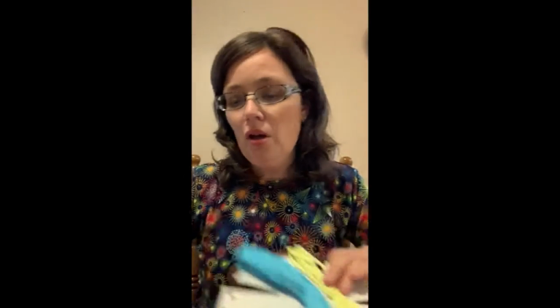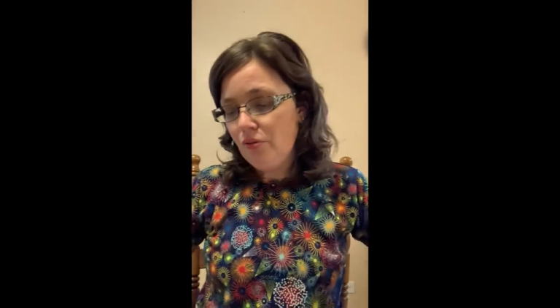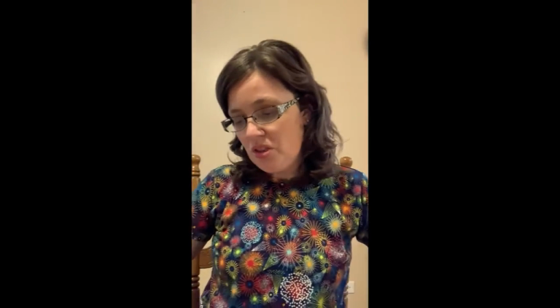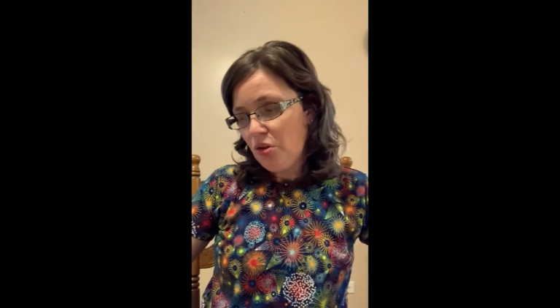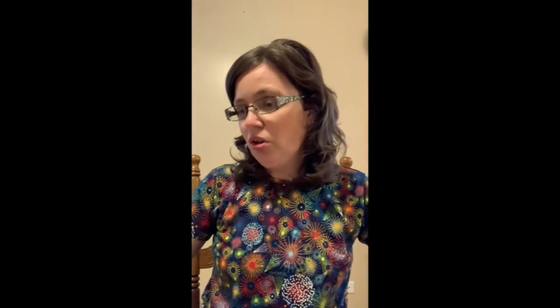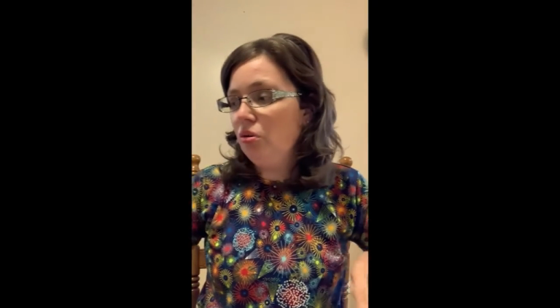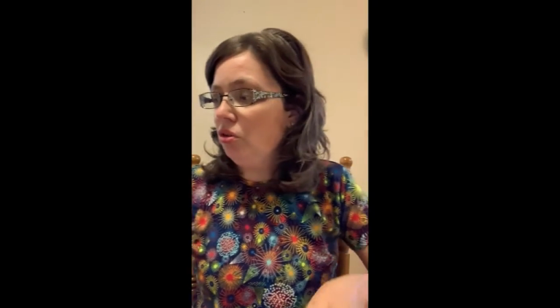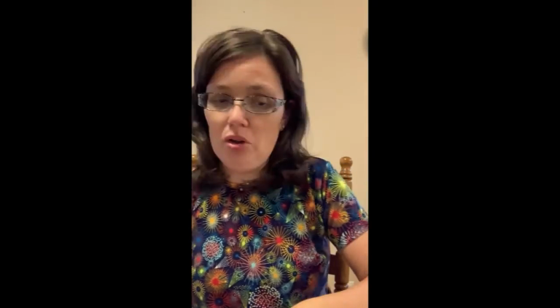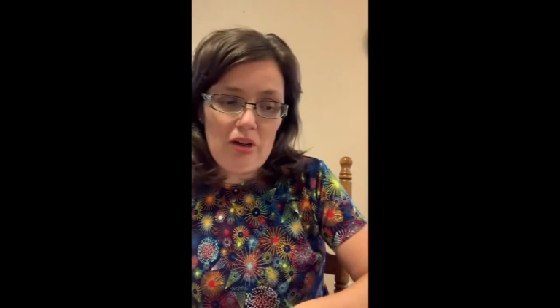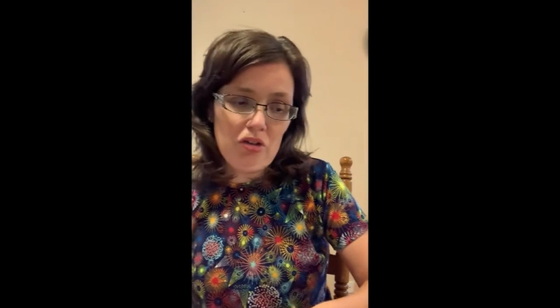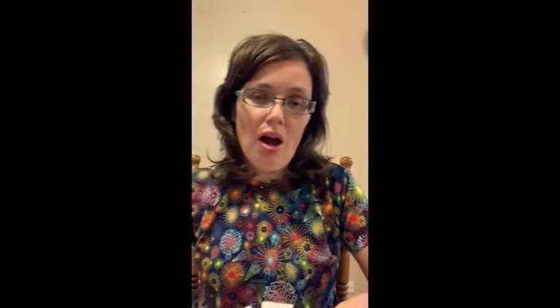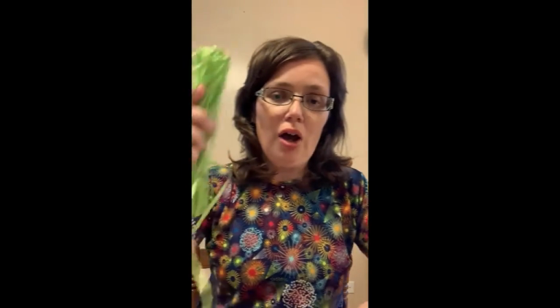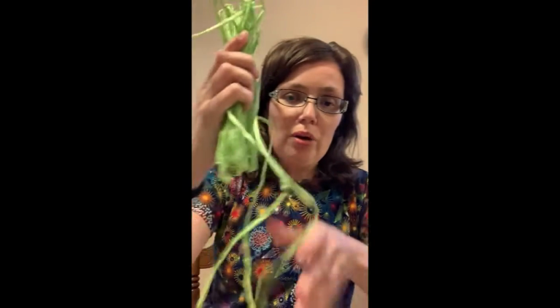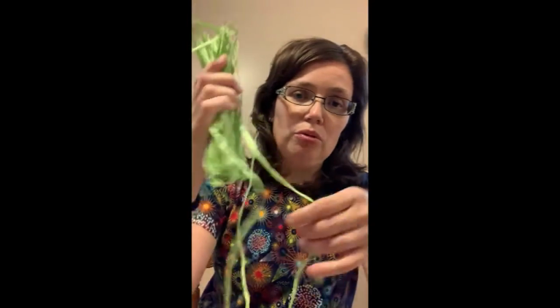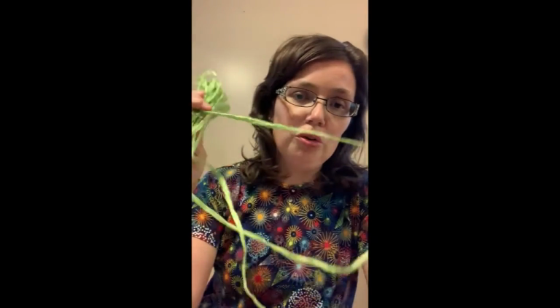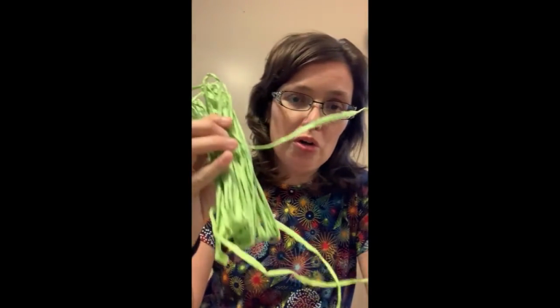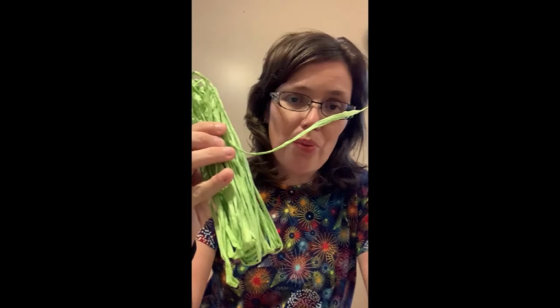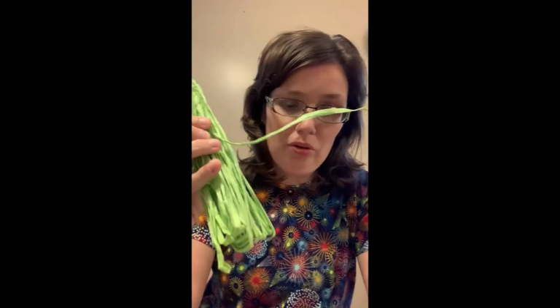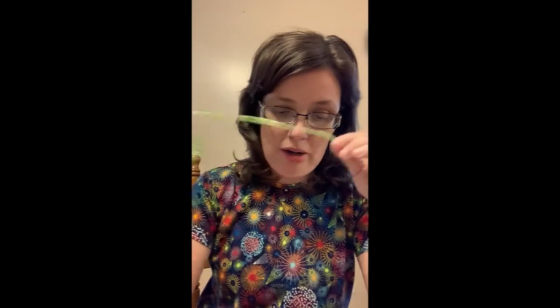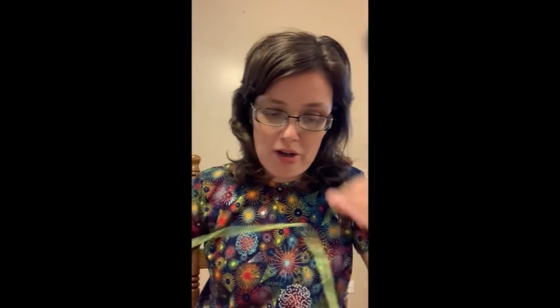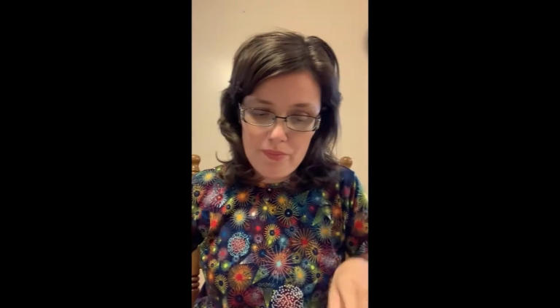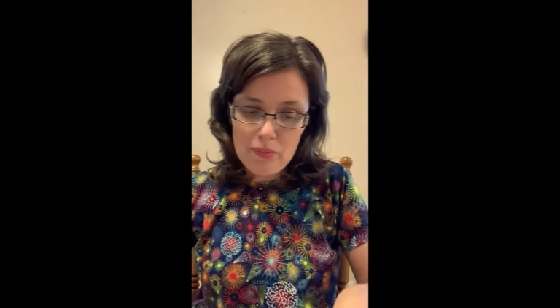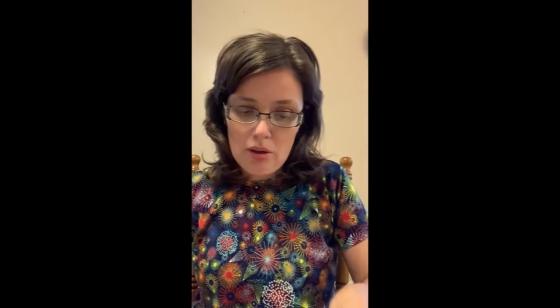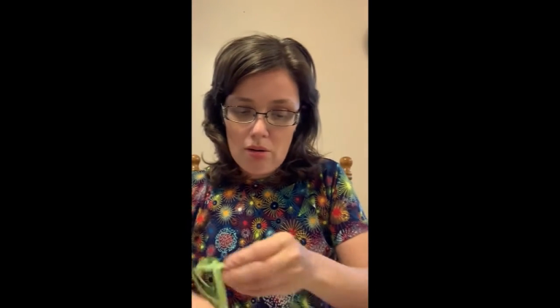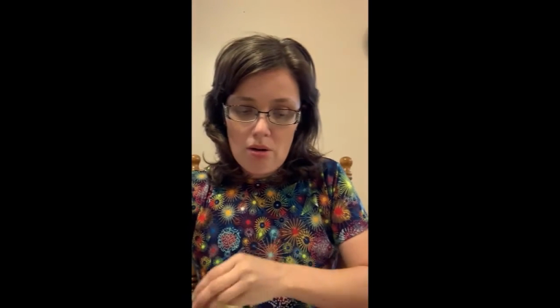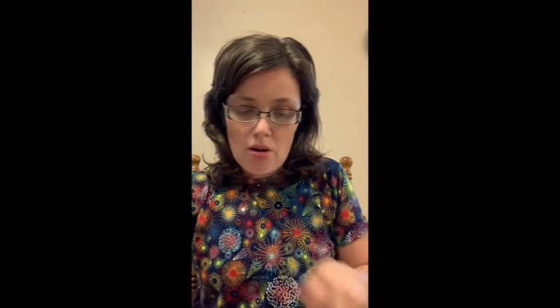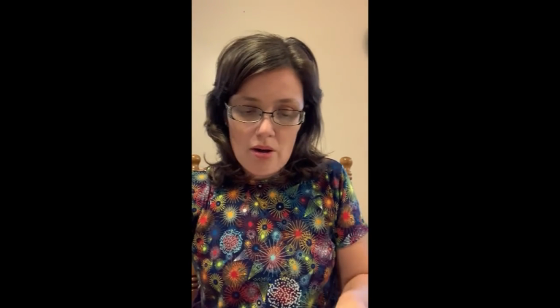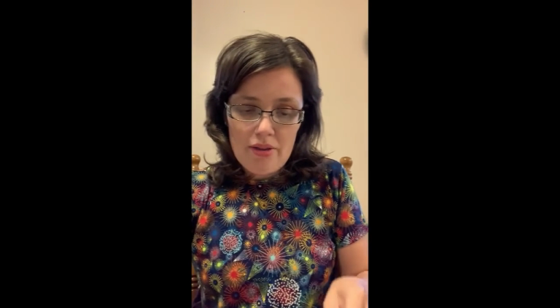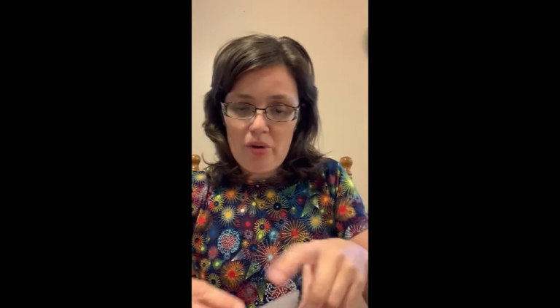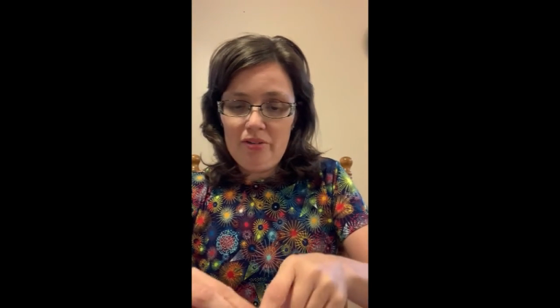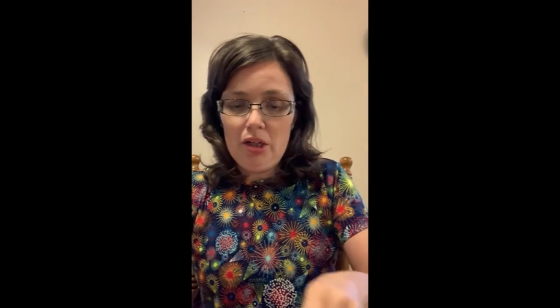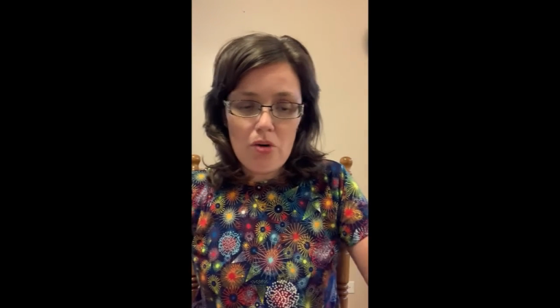The first thing you're going to do is actually unravel your large bundle of raffia, that way it's ready to go.